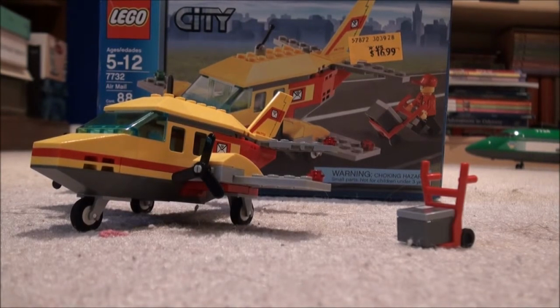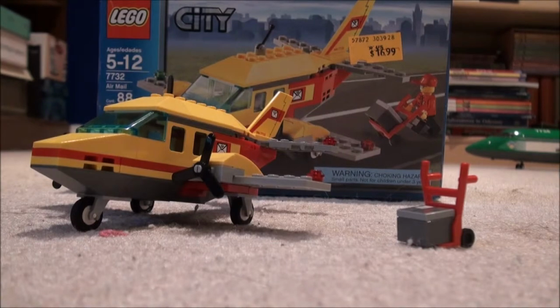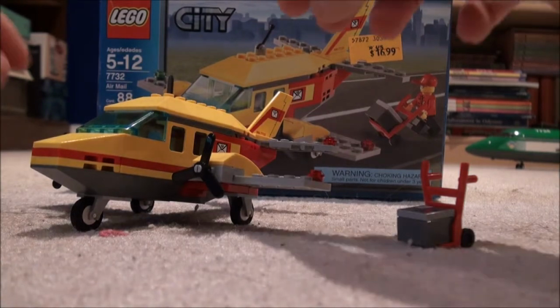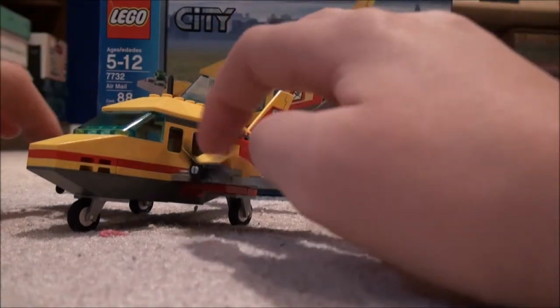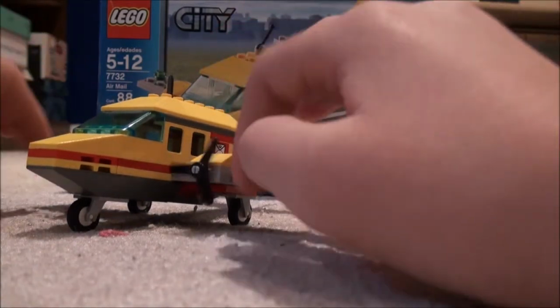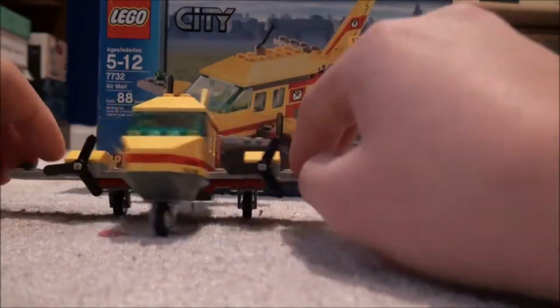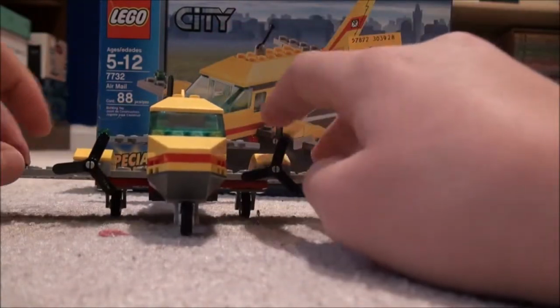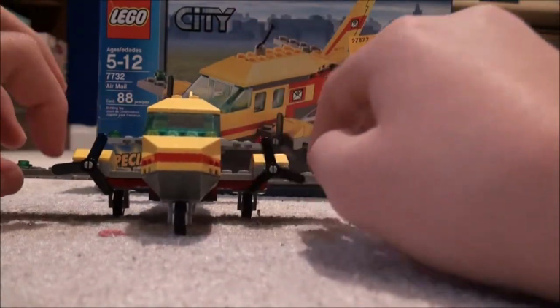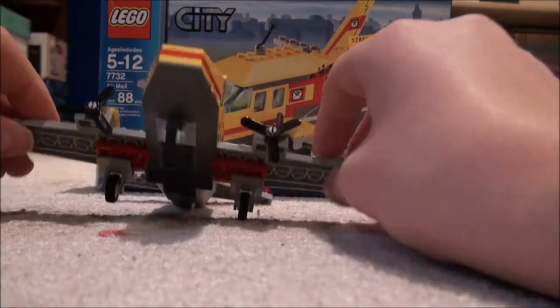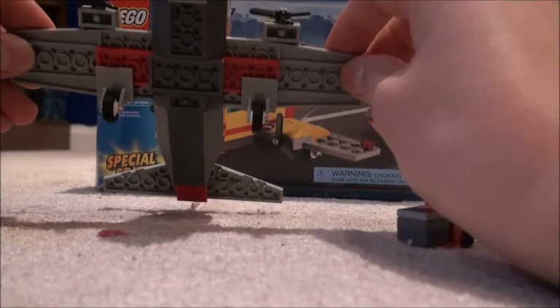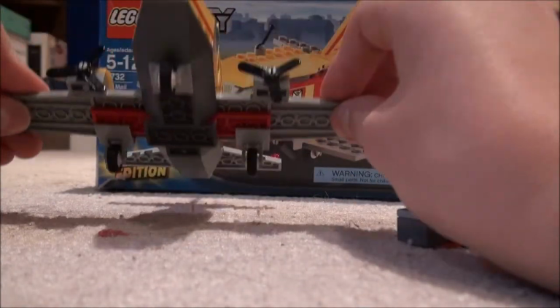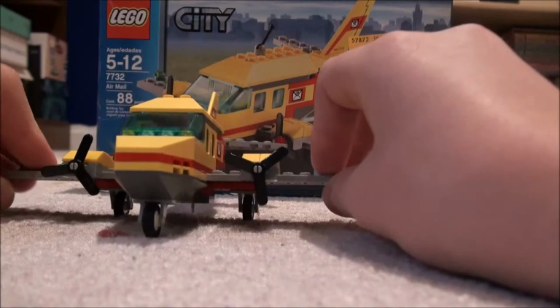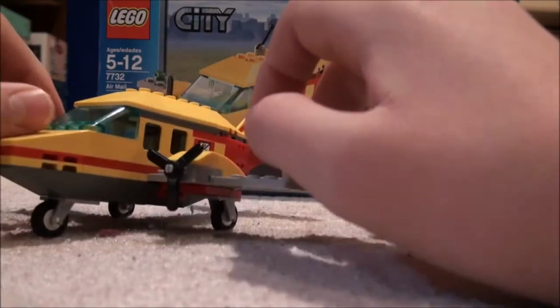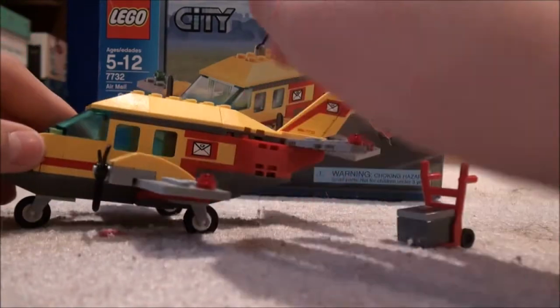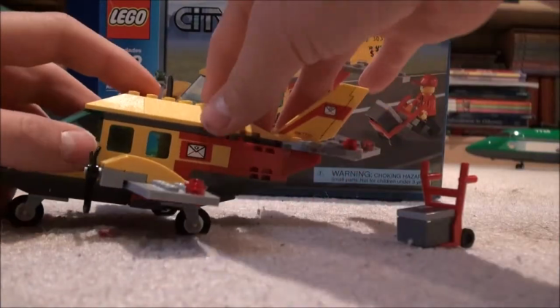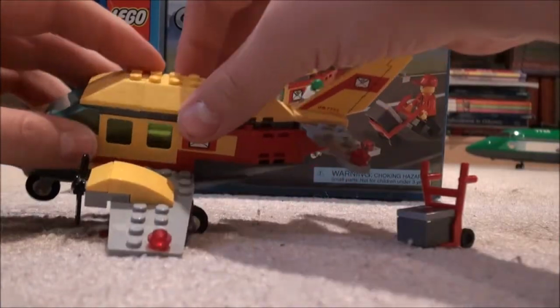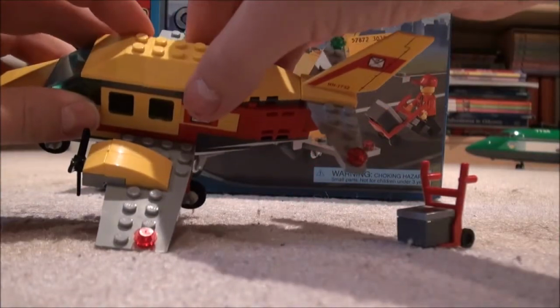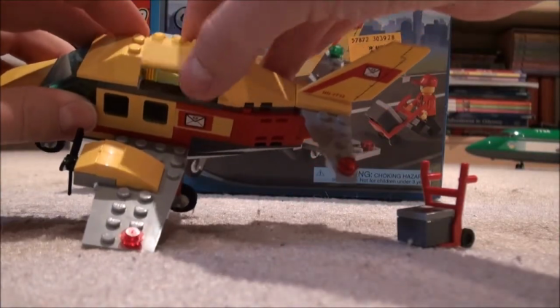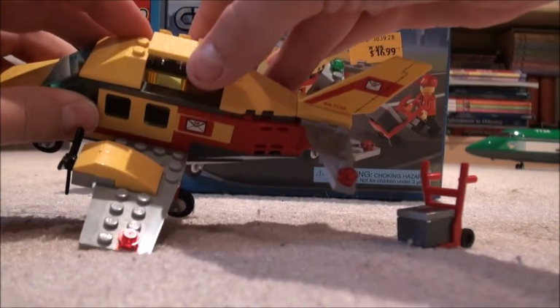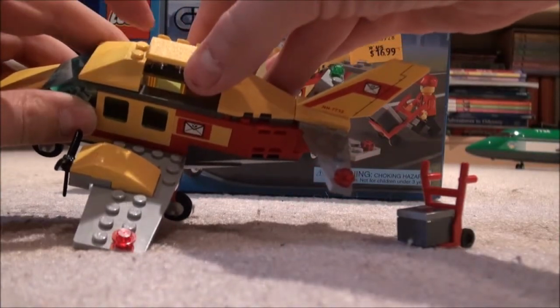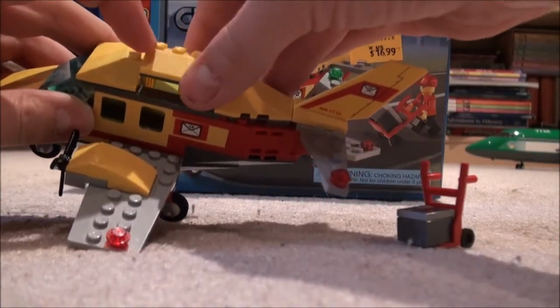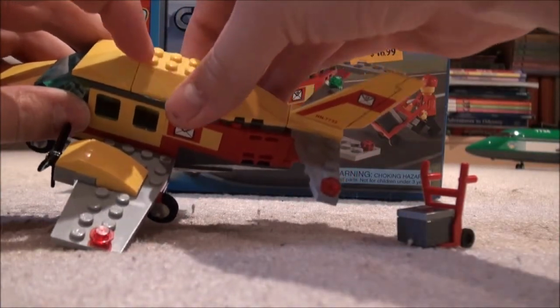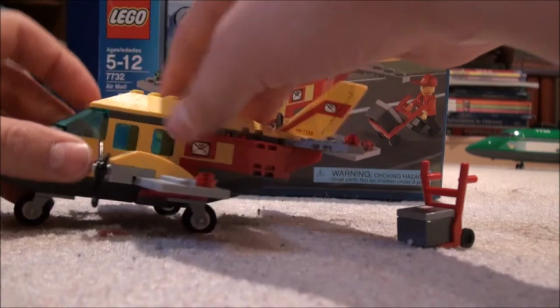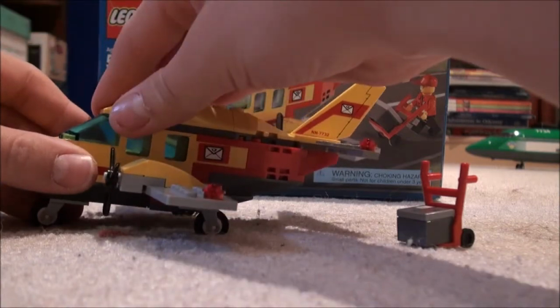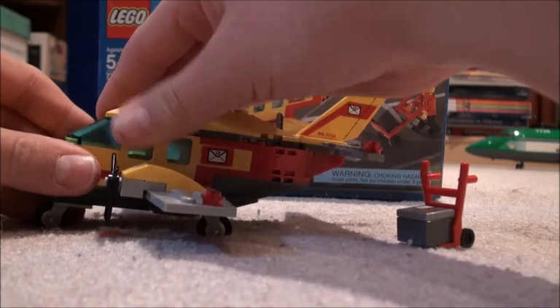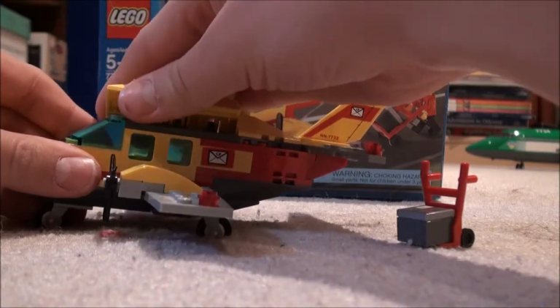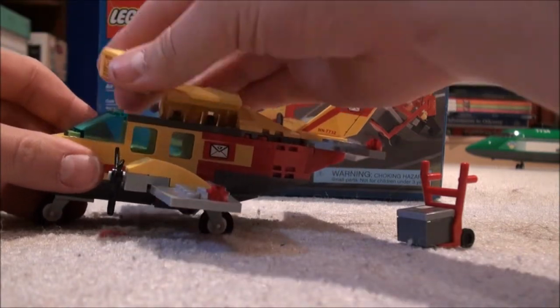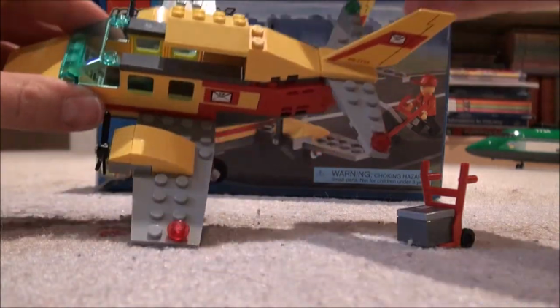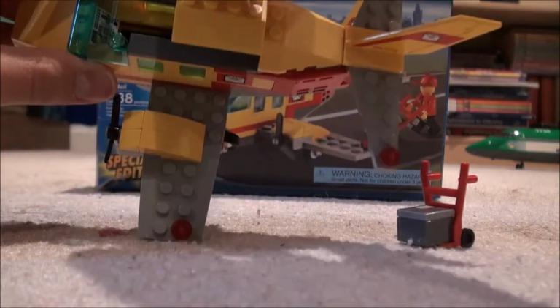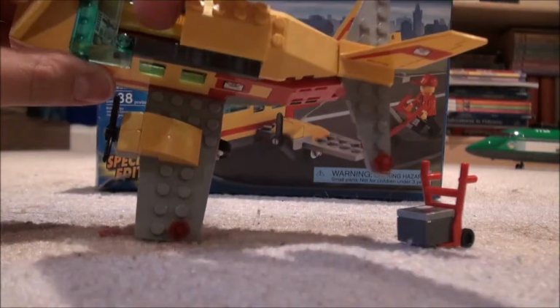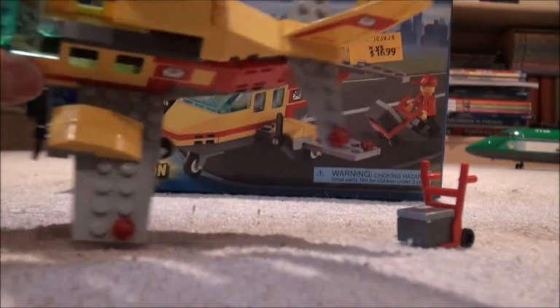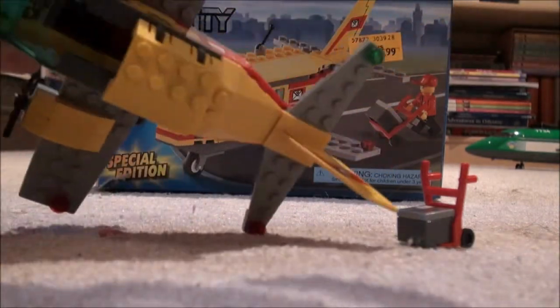The last part of our set is the actual plane. It has two propellers on both sides of the wings, and three wheels for landing. It has an opening to put packages in, and the little top comes off for the pilot to go in.